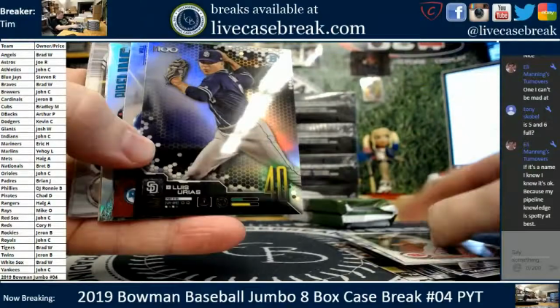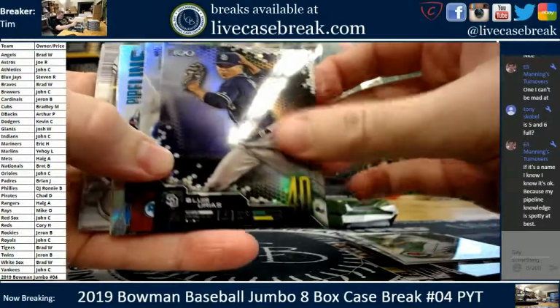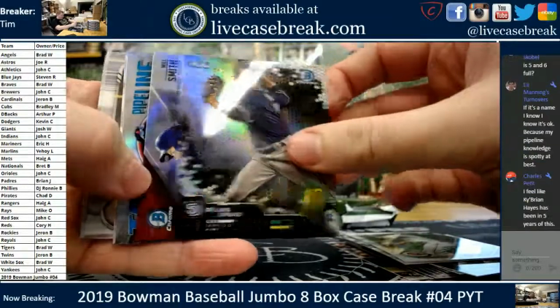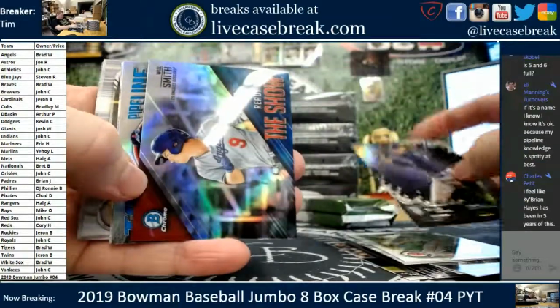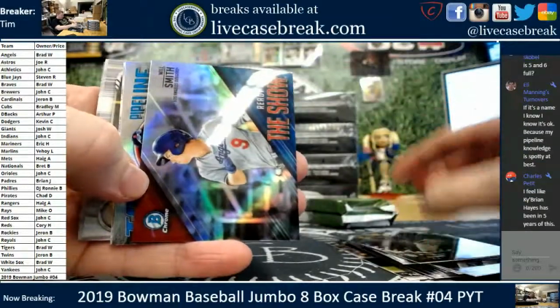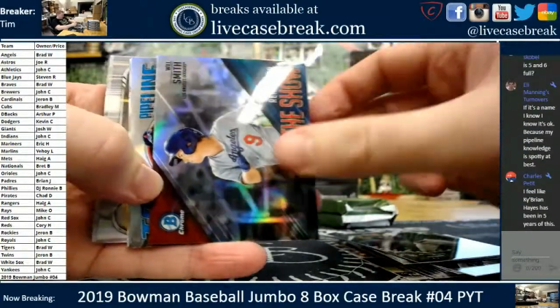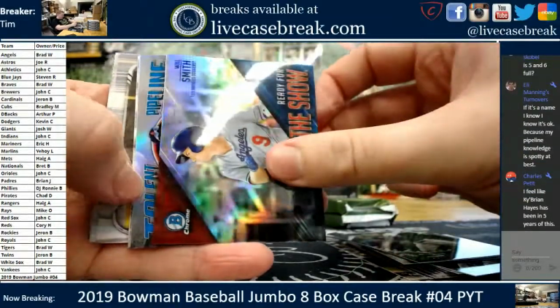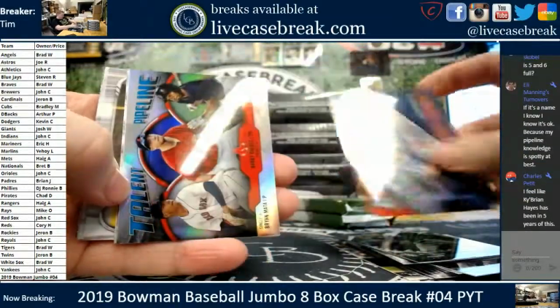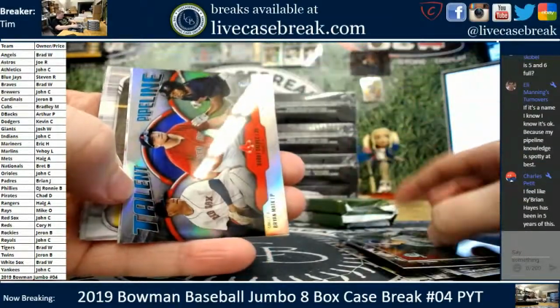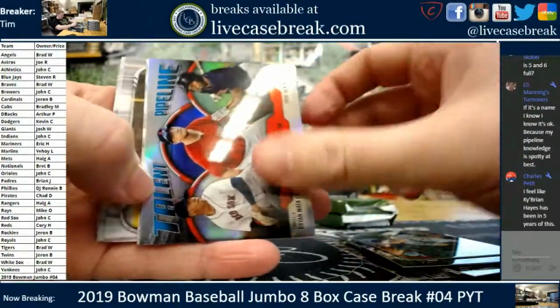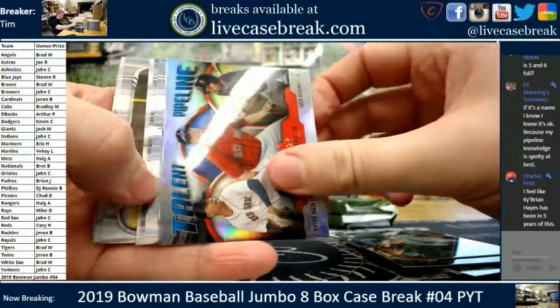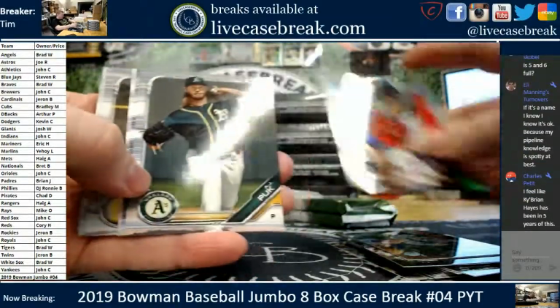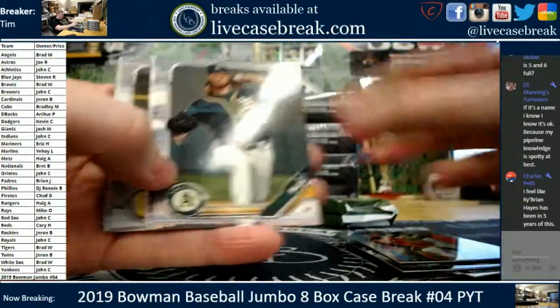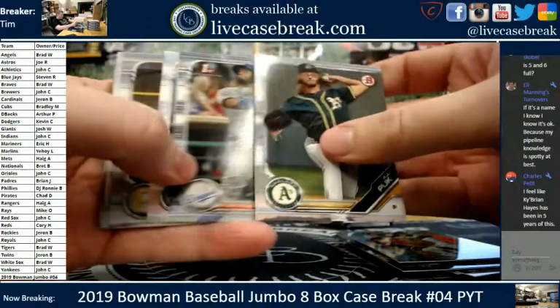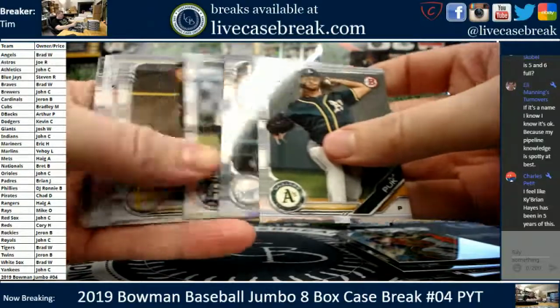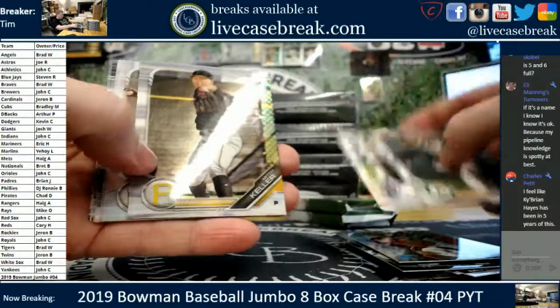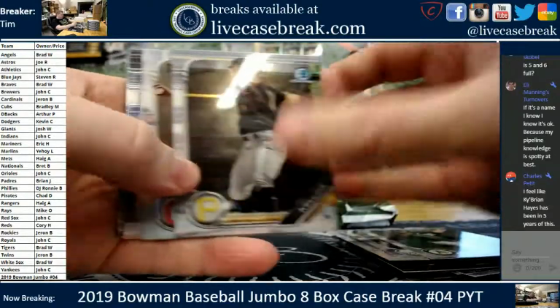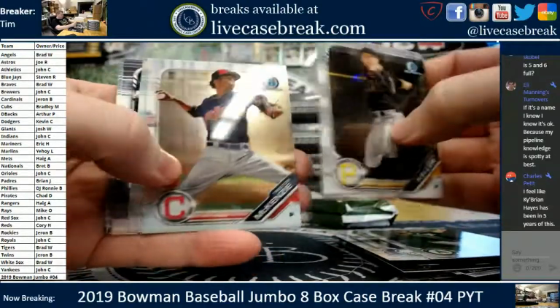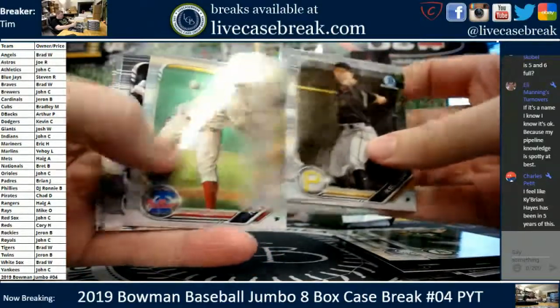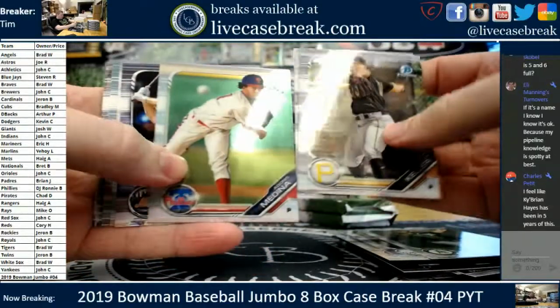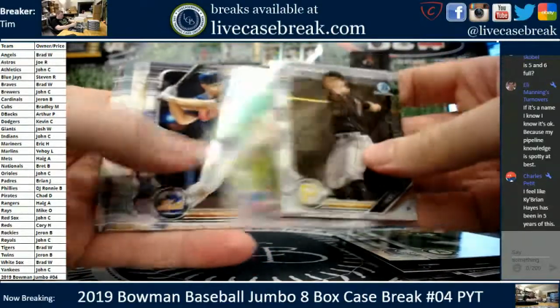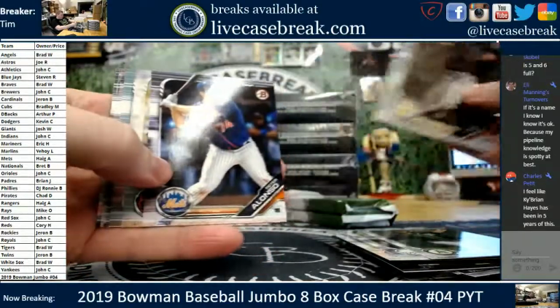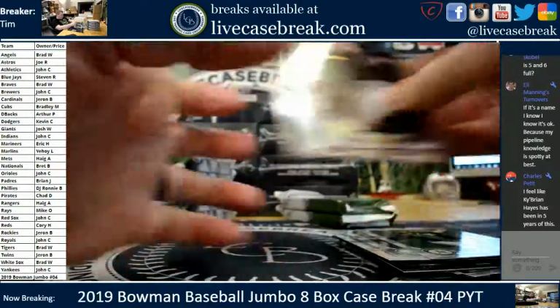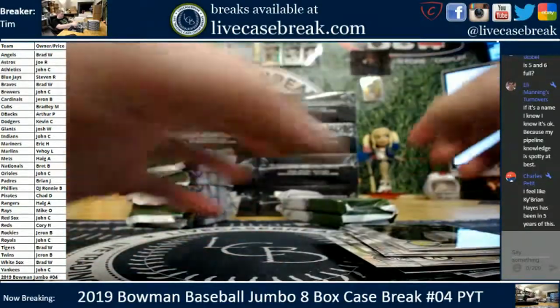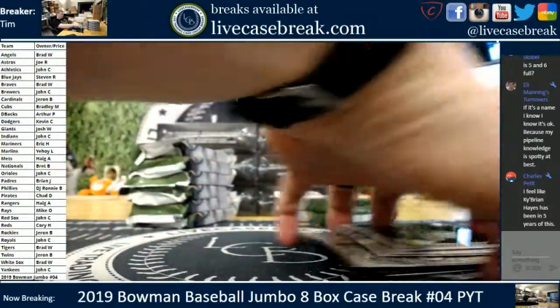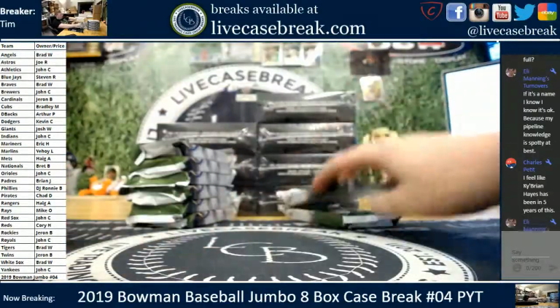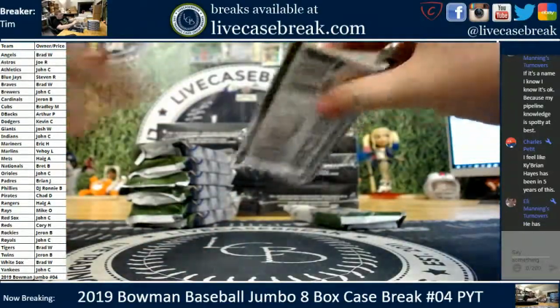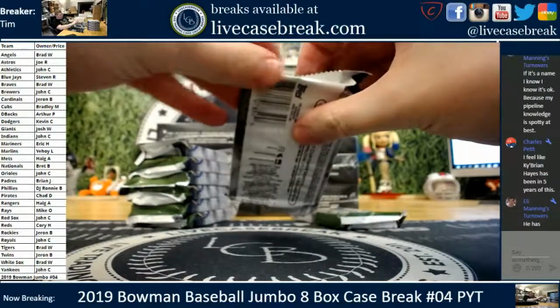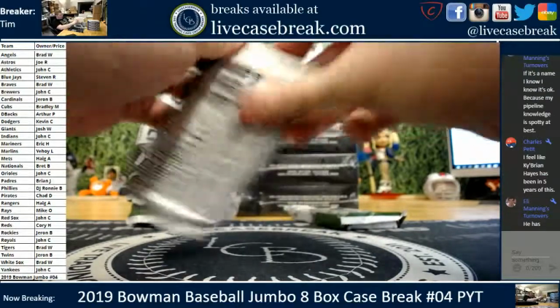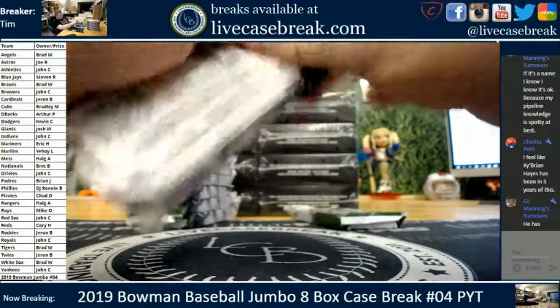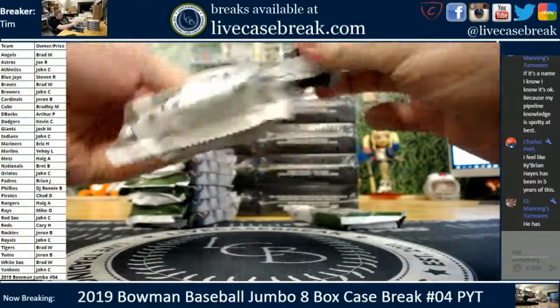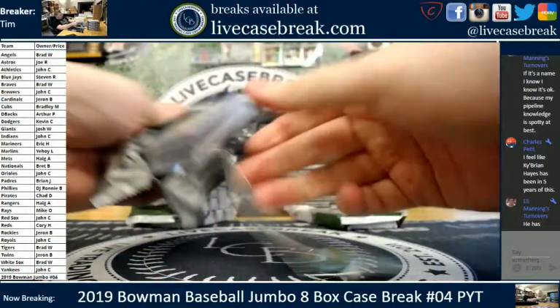Top 100, Luis Smith, road to the show. Pipeline for the Red Sox. Can you get some autographs in here or not? First stack, down to the fifth pack. No ink yet.